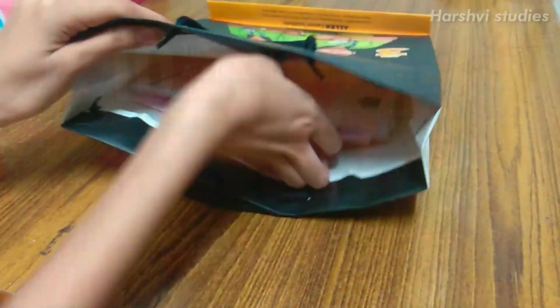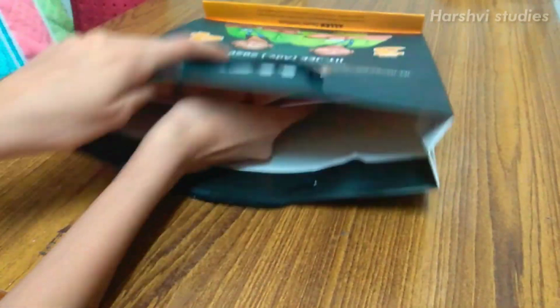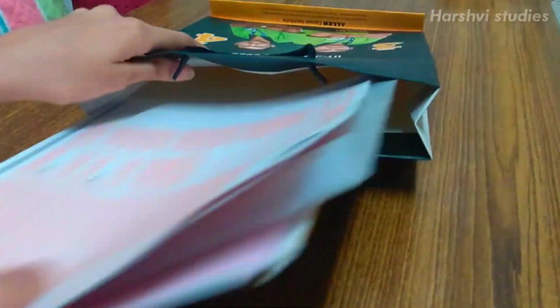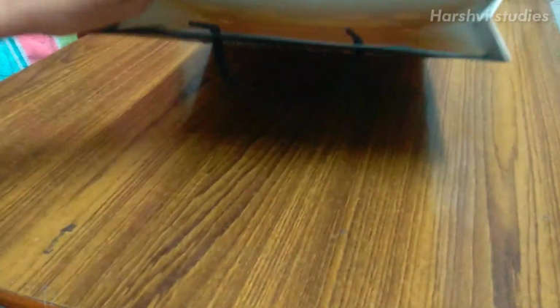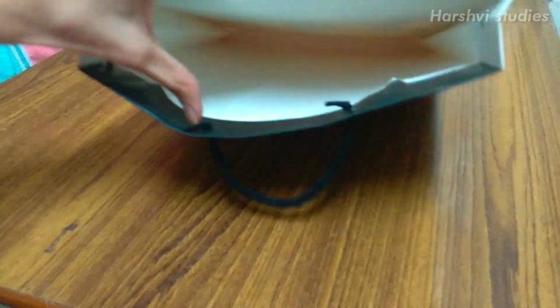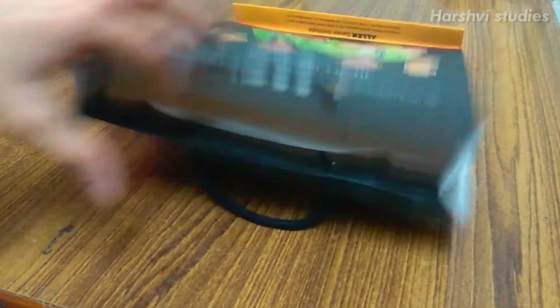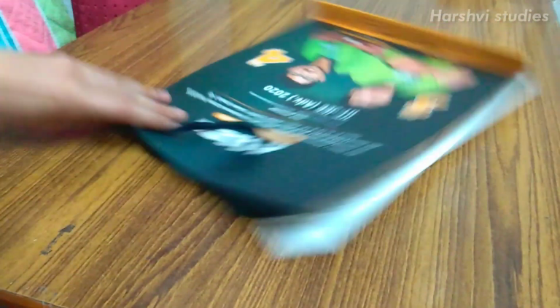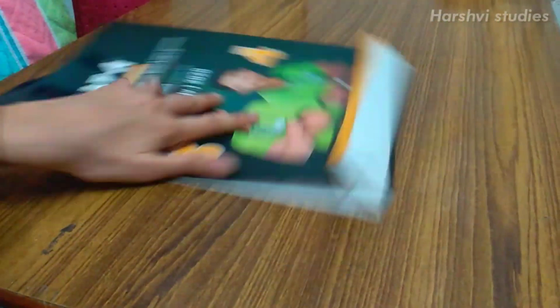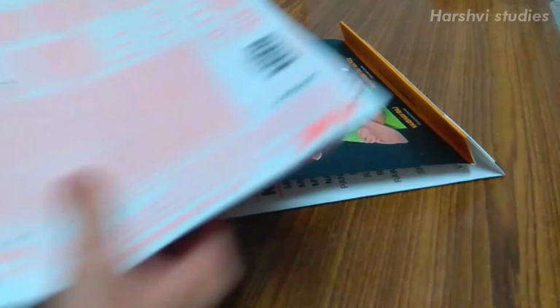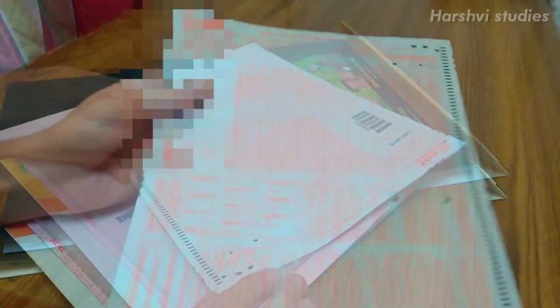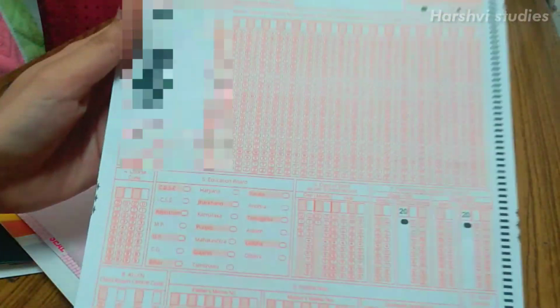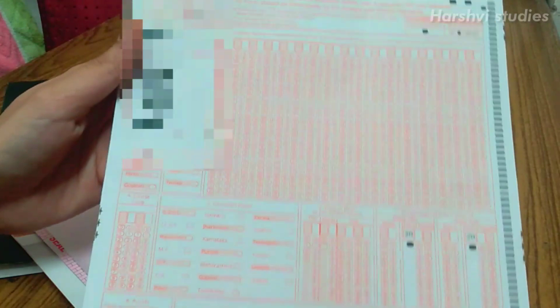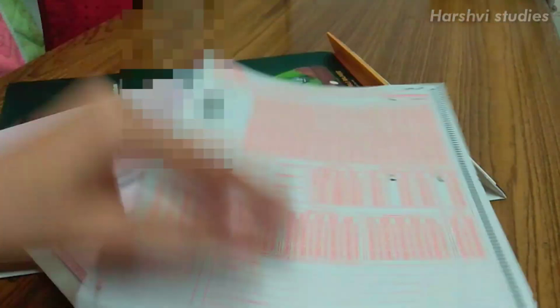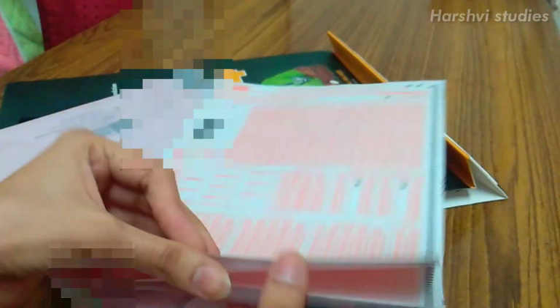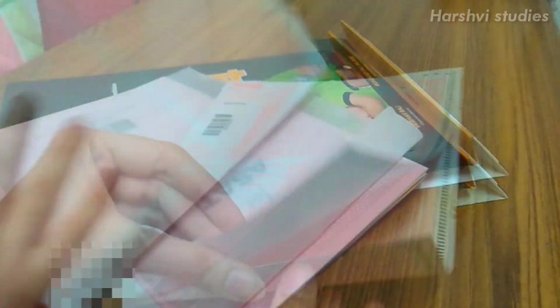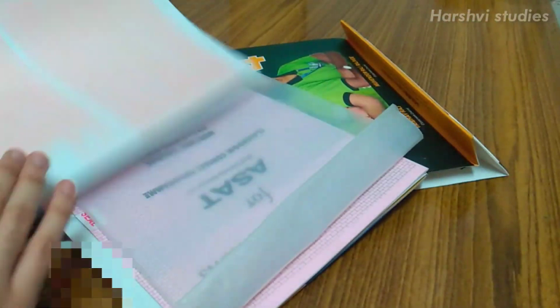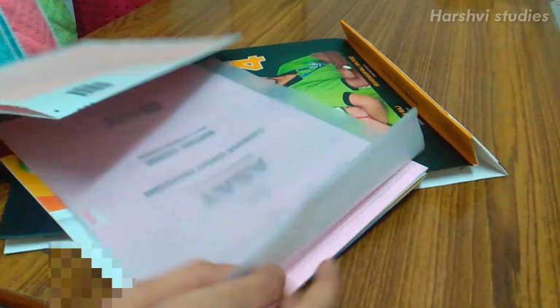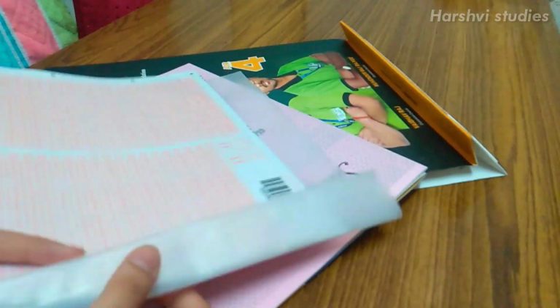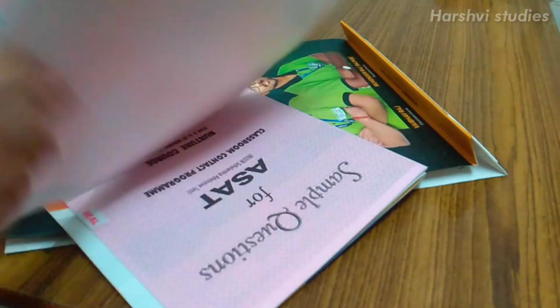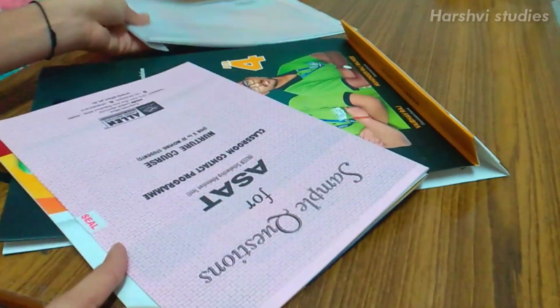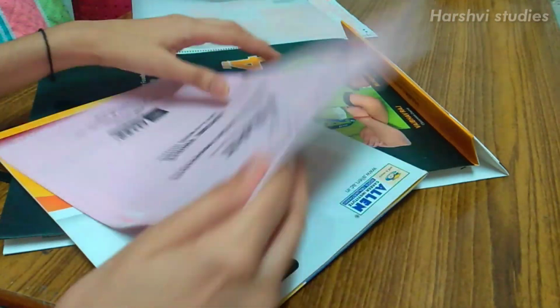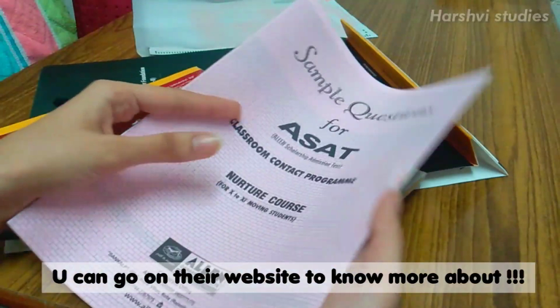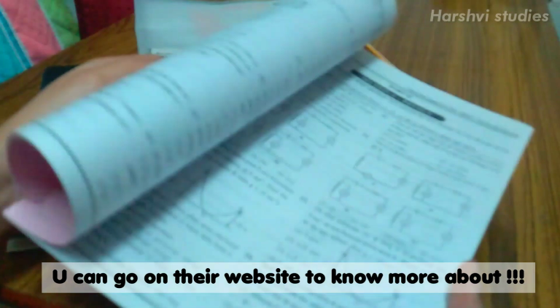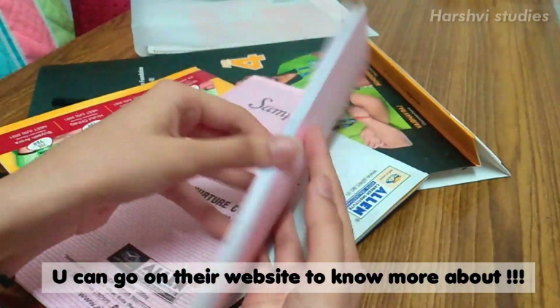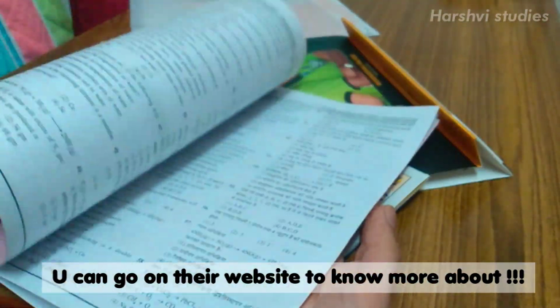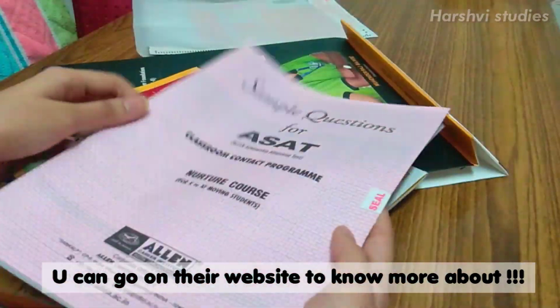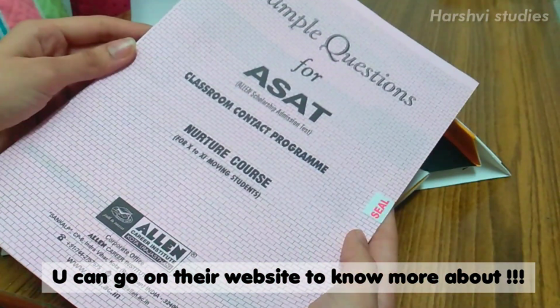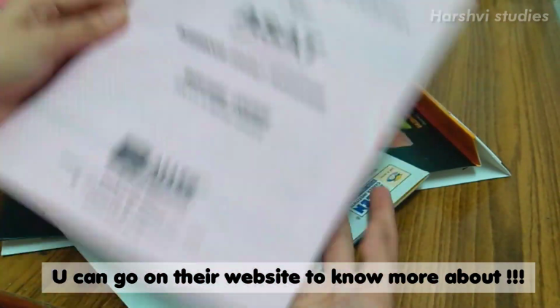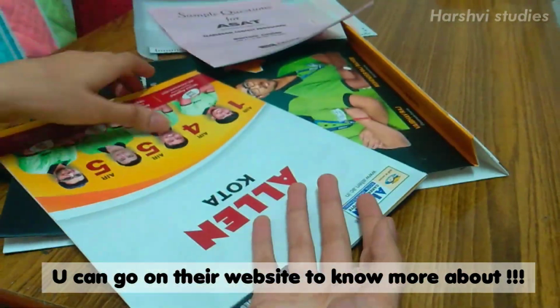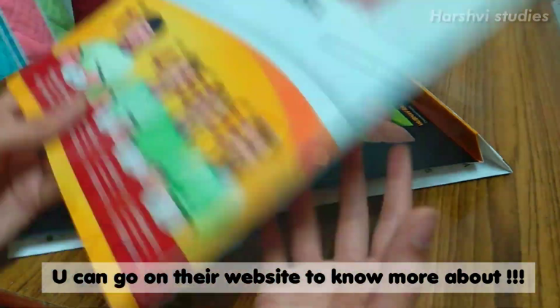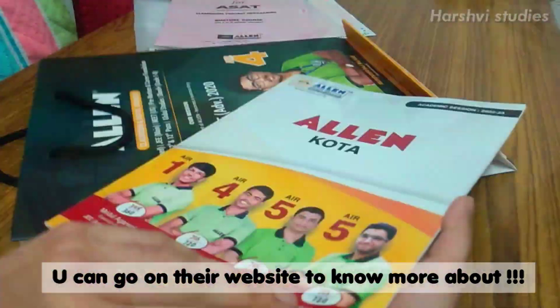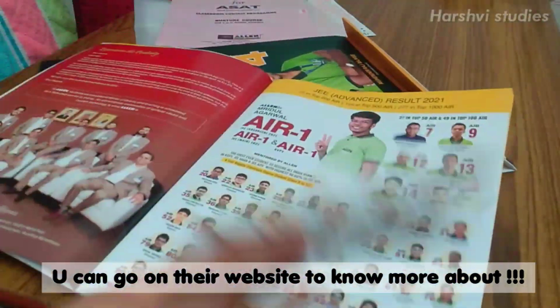You'll have to fill the form and submit it at their admission desk. And one more thing — if you want to know about the scholarship test and fees and all that stuff, you can go on their website and you'll get more information about that.